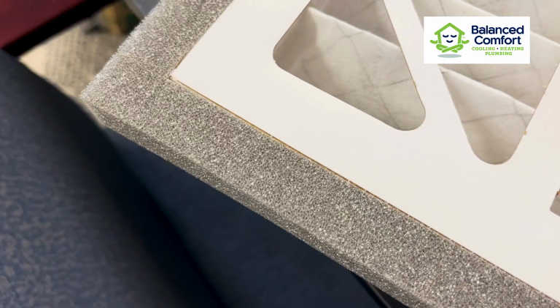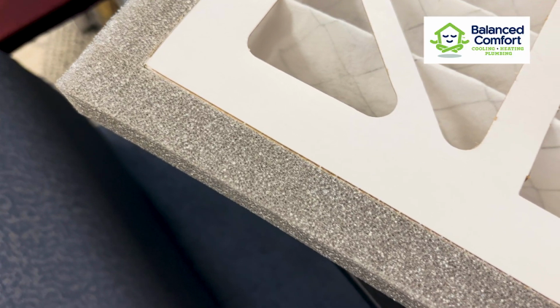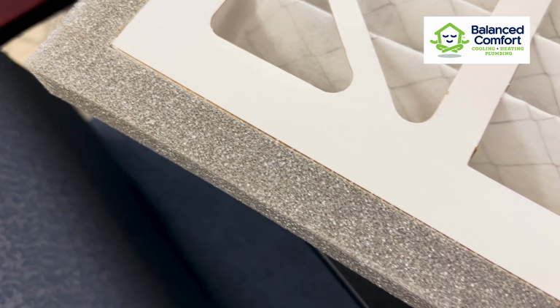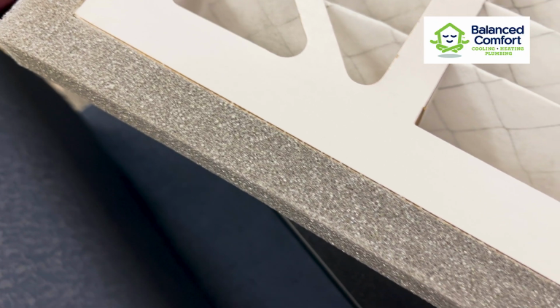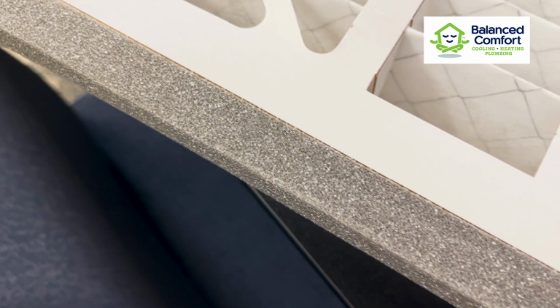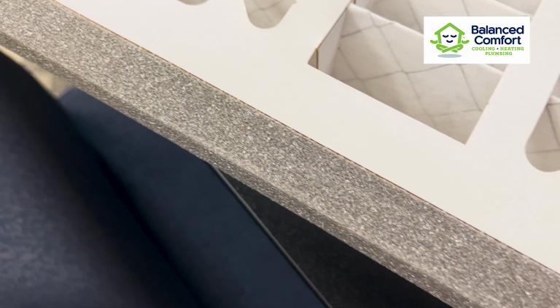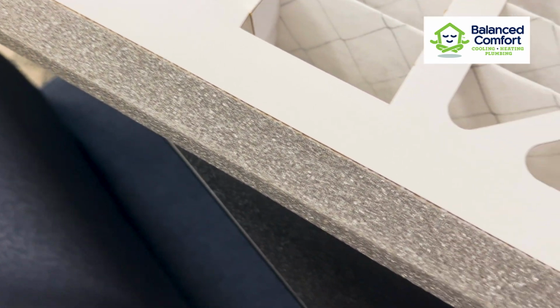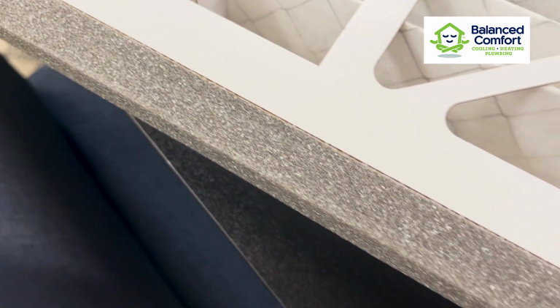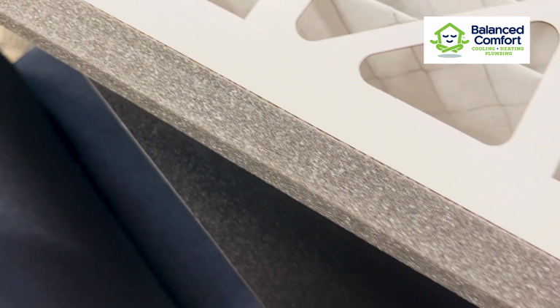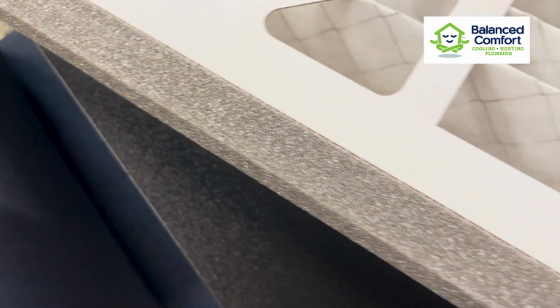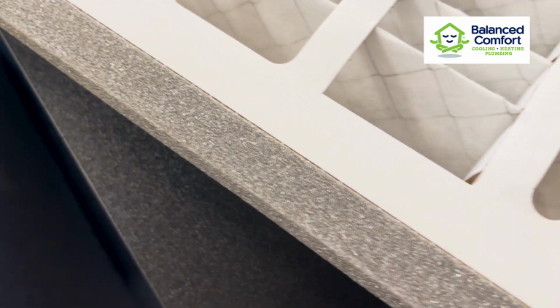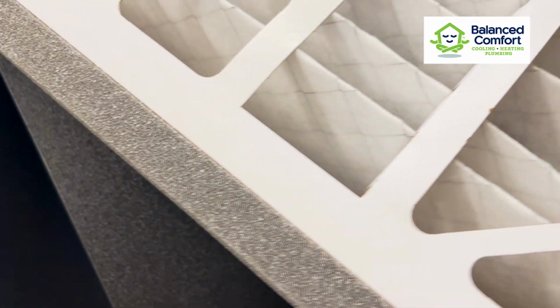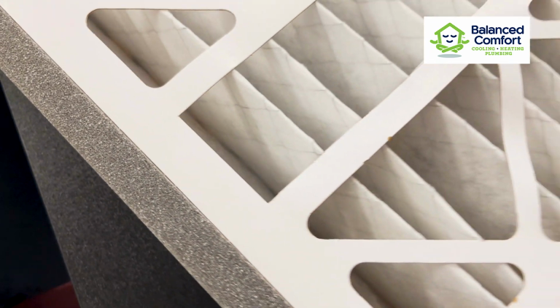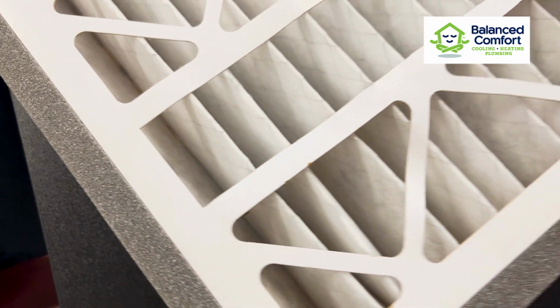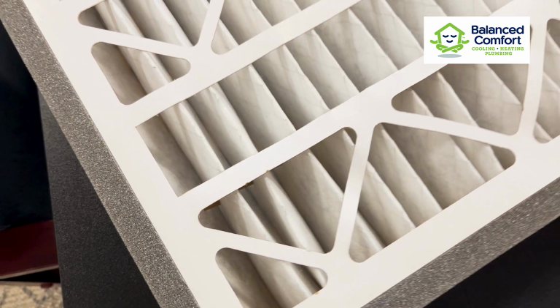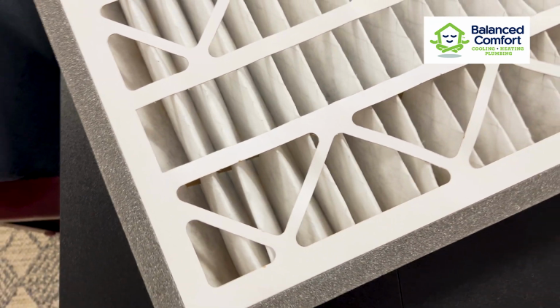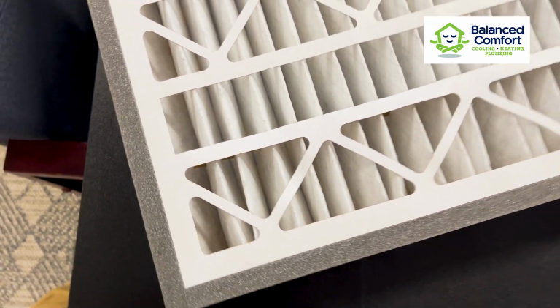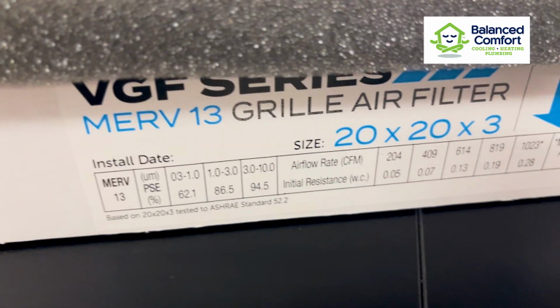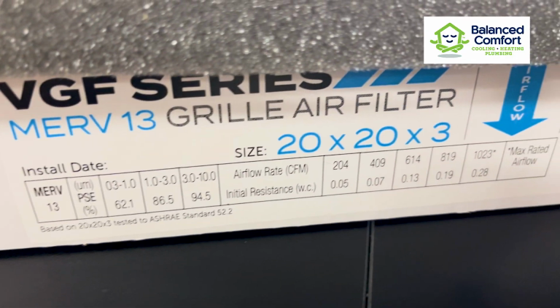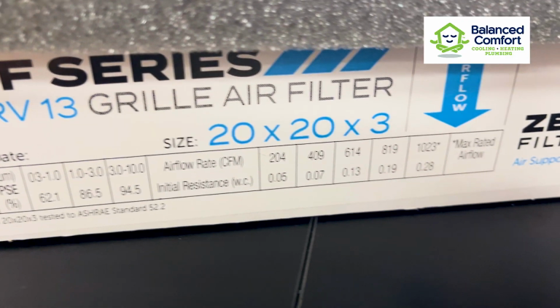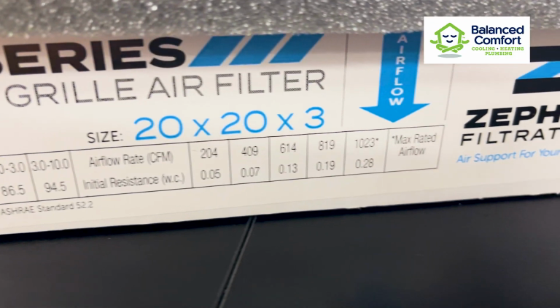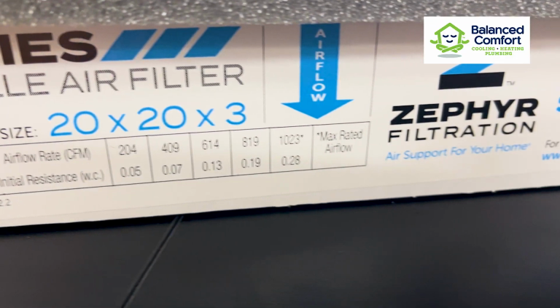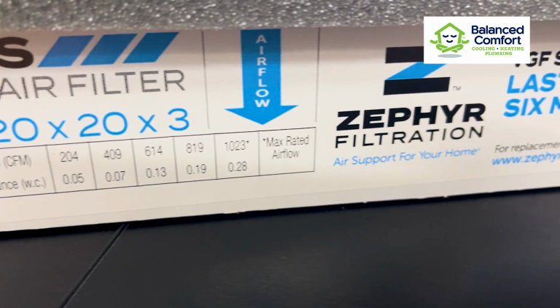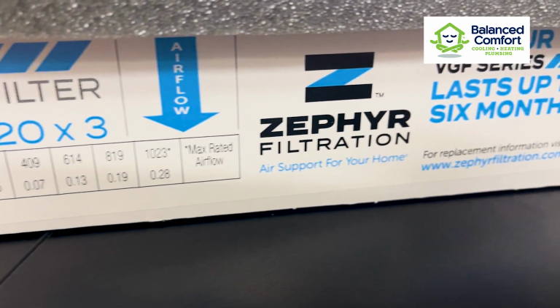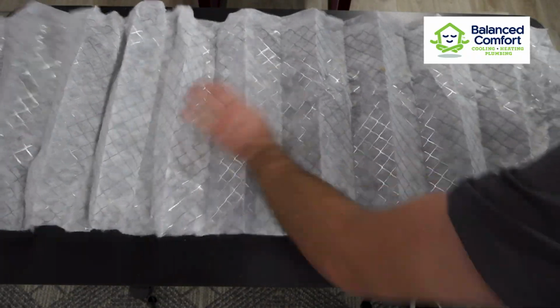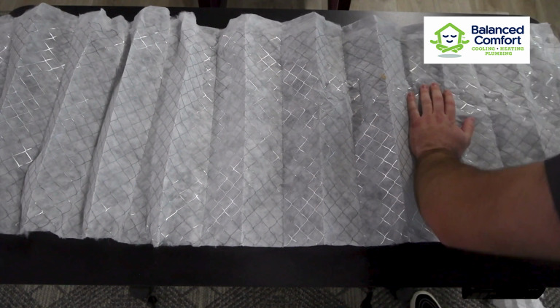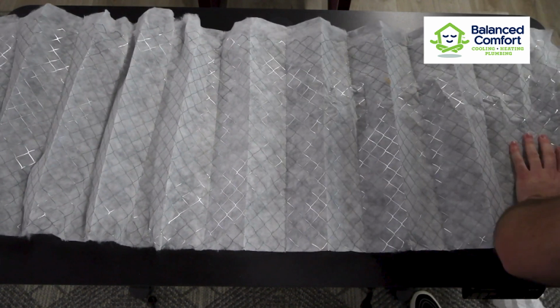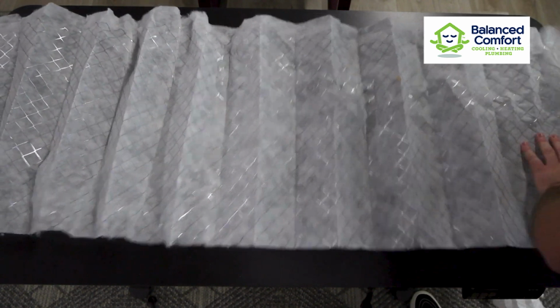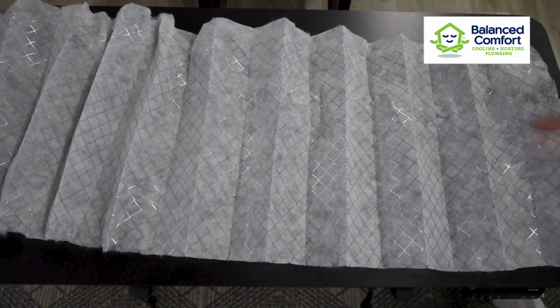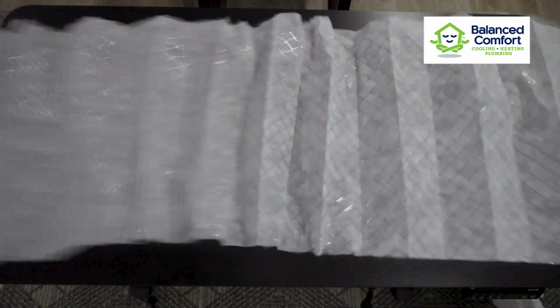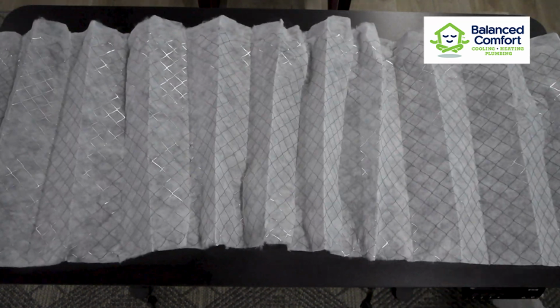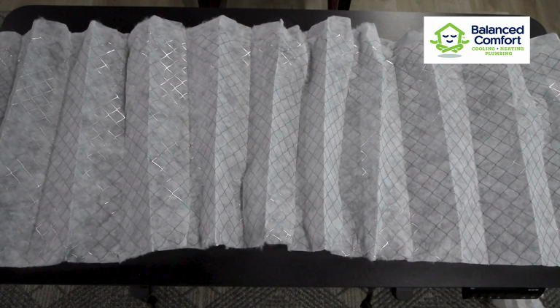Our MERV 13 air filter is designed with an innovative foam gasket, creating a secure seal on the return and allowing it to fit into nearly any return. The 3-inch MERV 13 filter lasts over twice as long as a 1-inch filter, providing you with premium filtration up to 6 months before you need to change it.